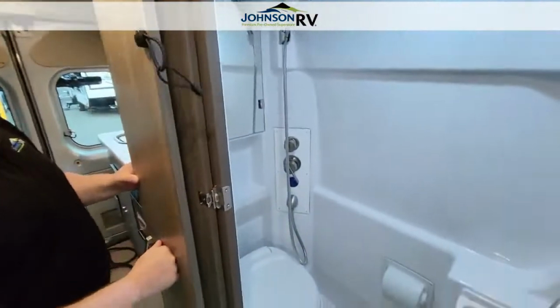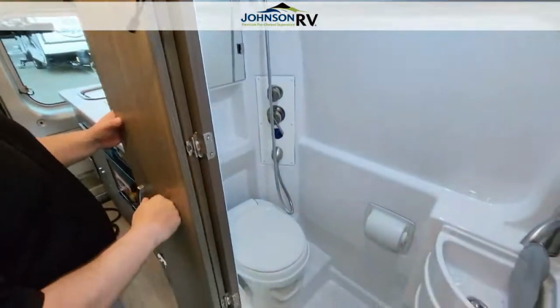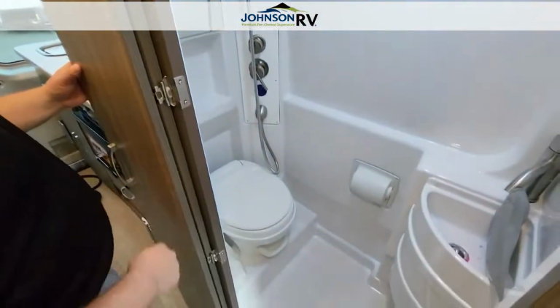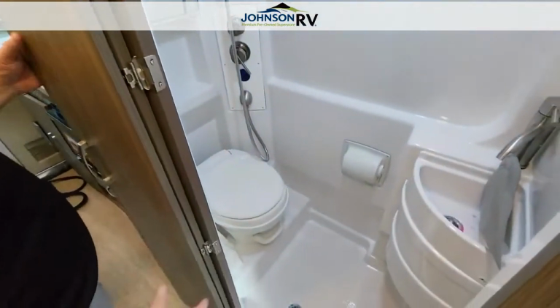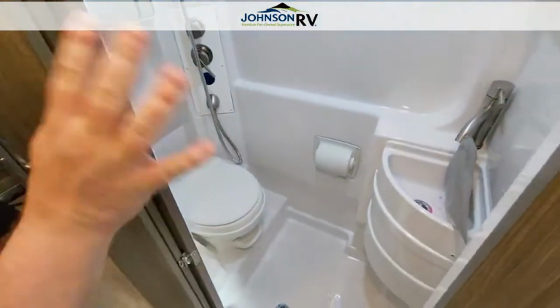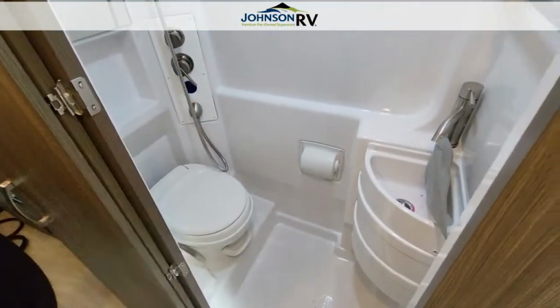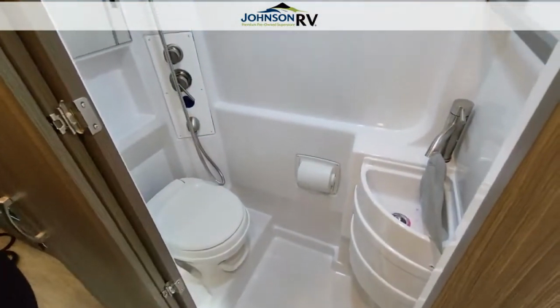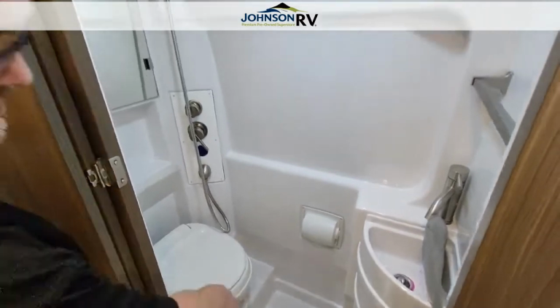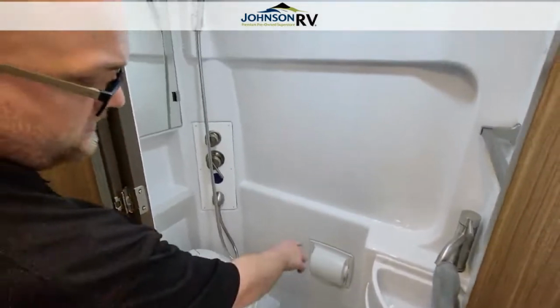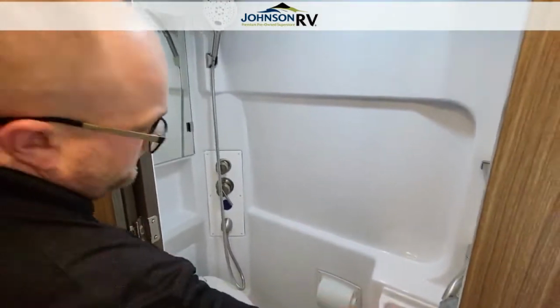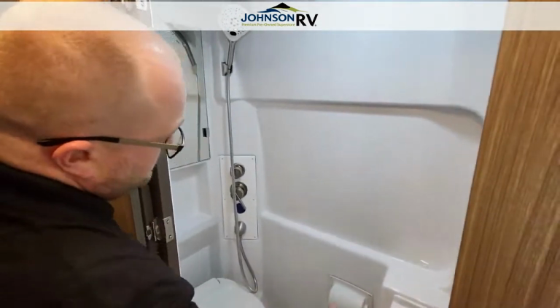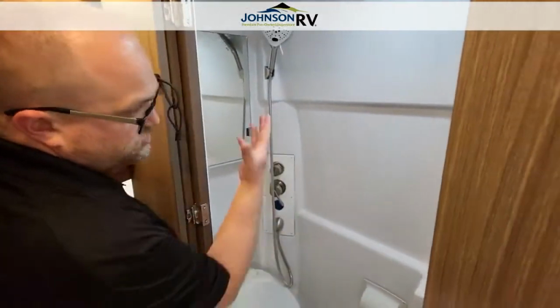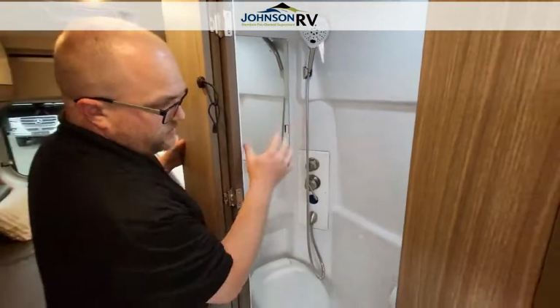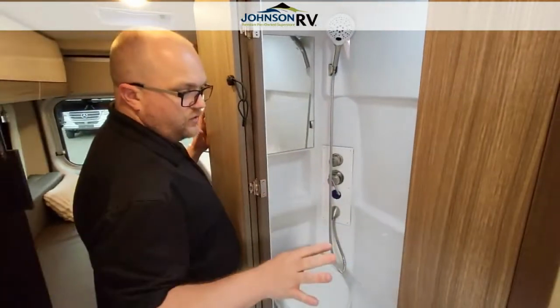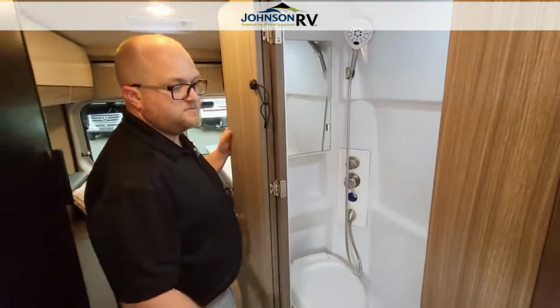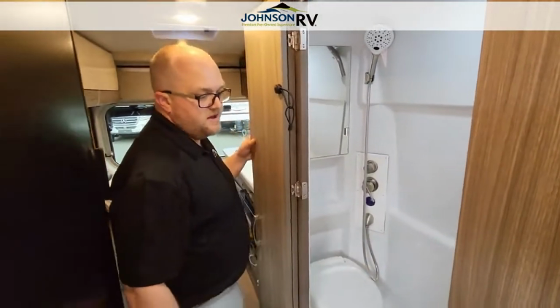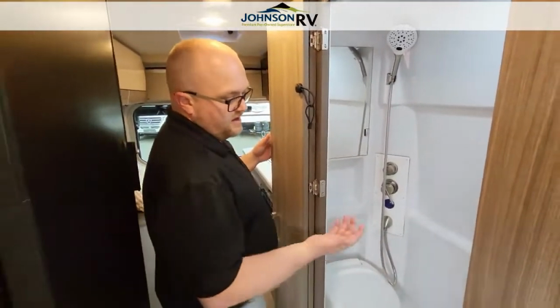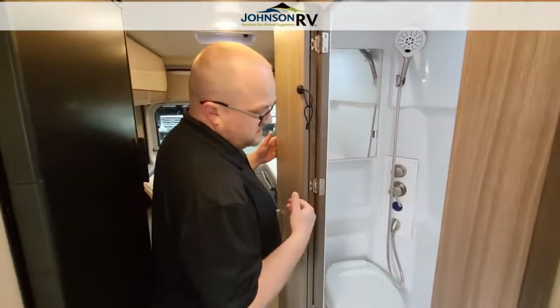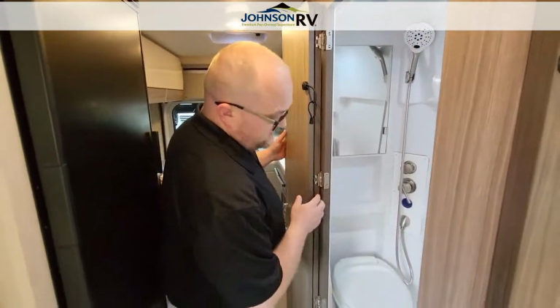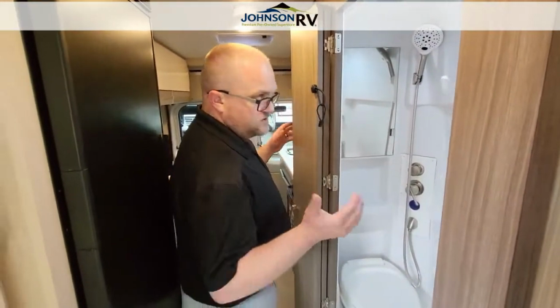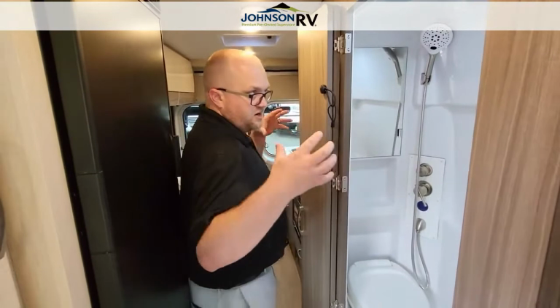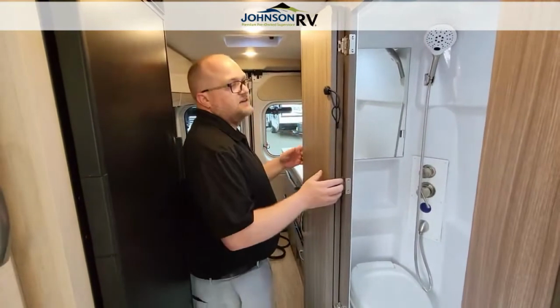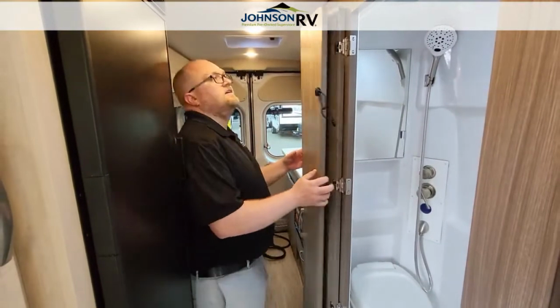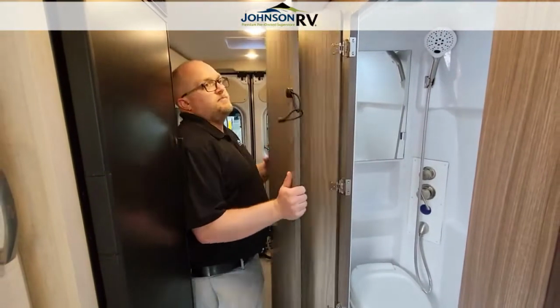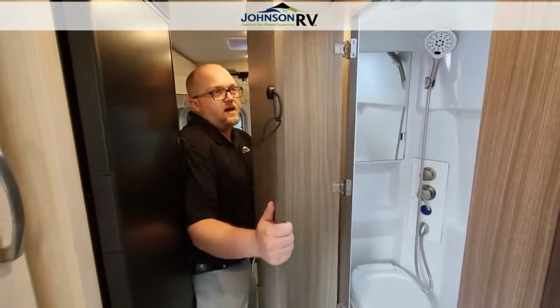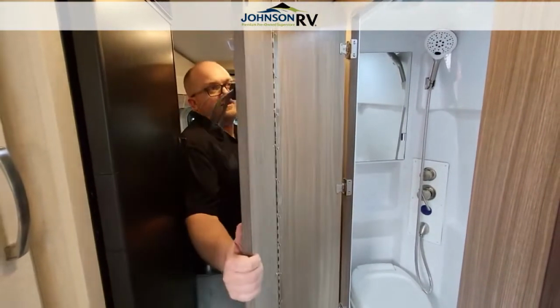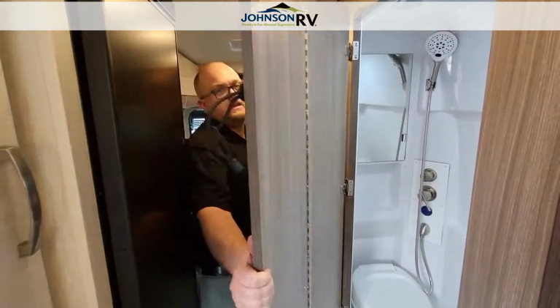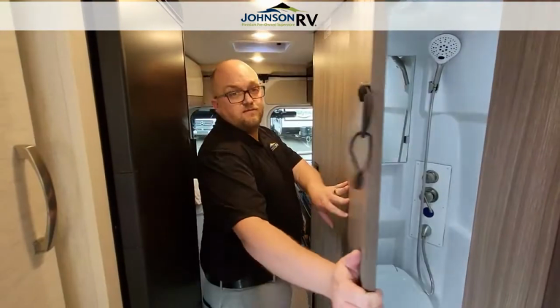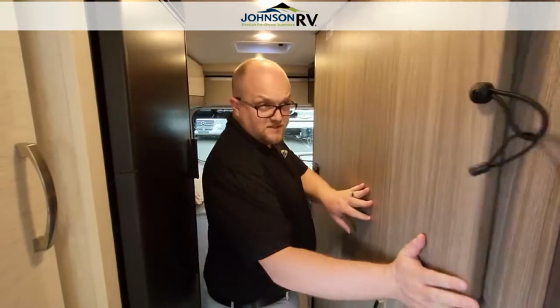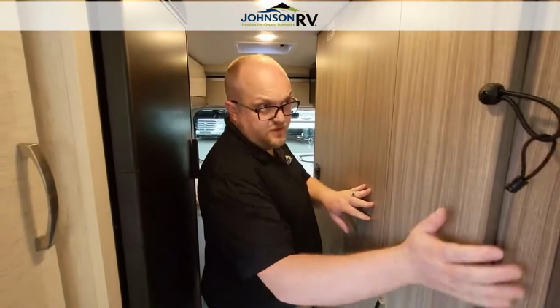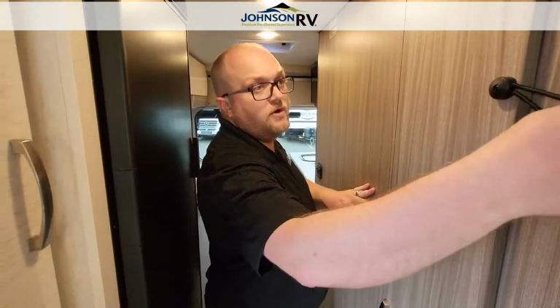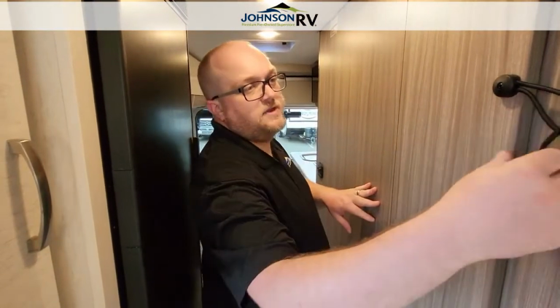This is the bathroom. This is a wet bath, so you have your toilet, your sink, your shower all in one spot. Makes it nice and convenient to try to compact and keep as many of the conveniences with you on the road as you can.